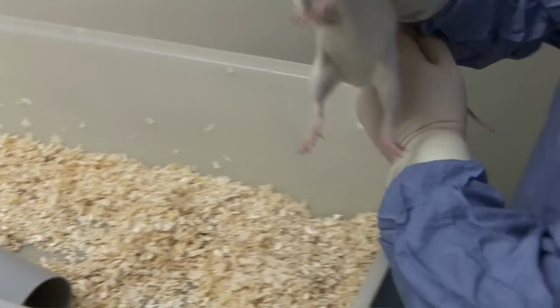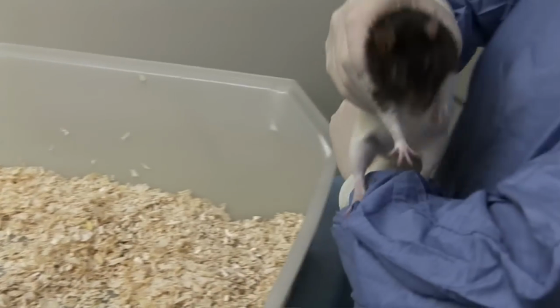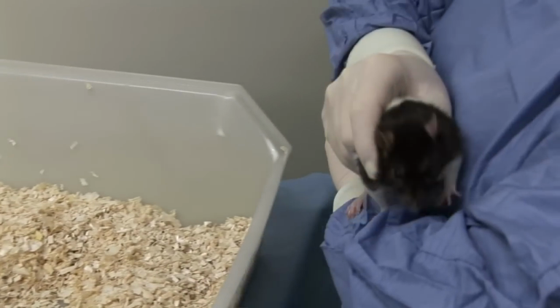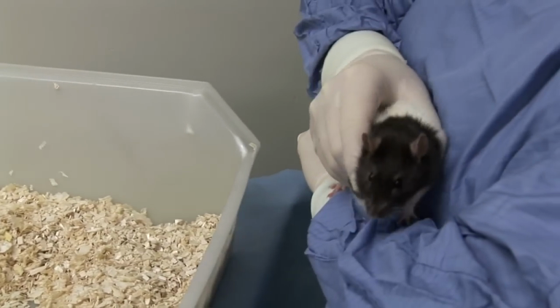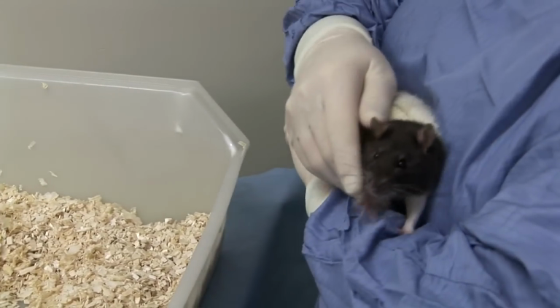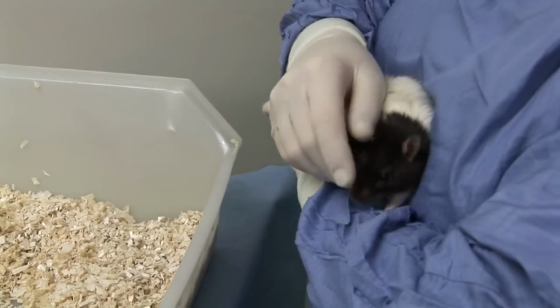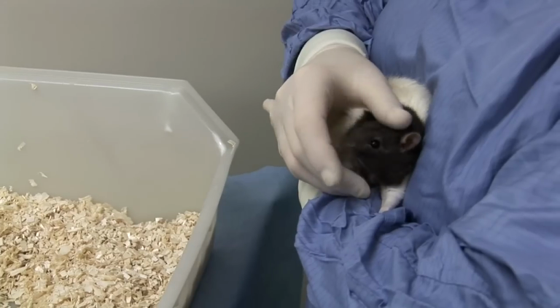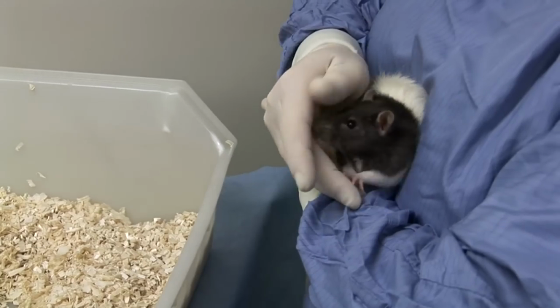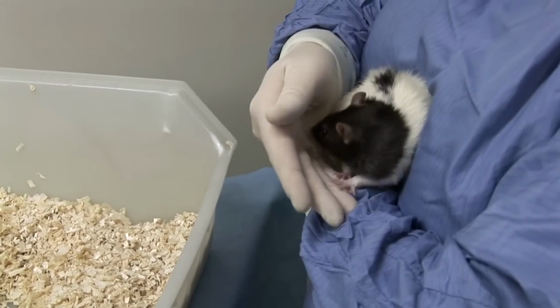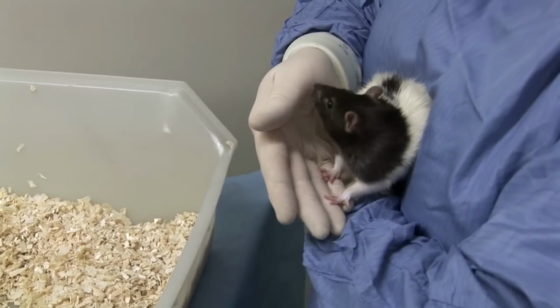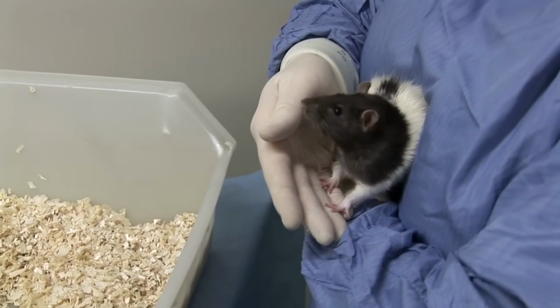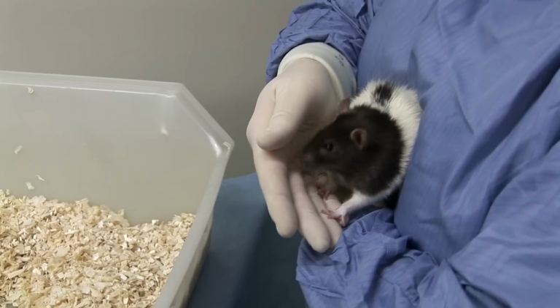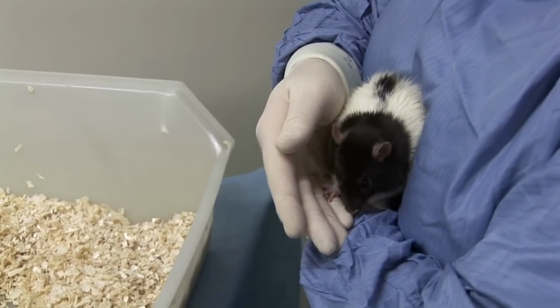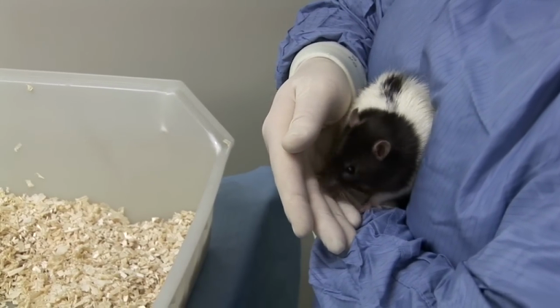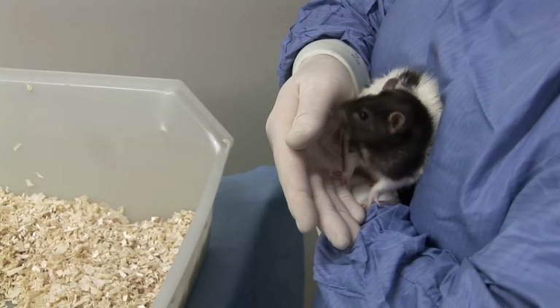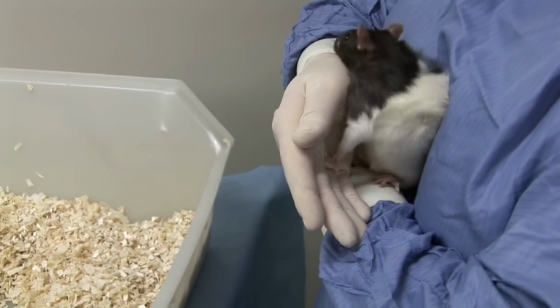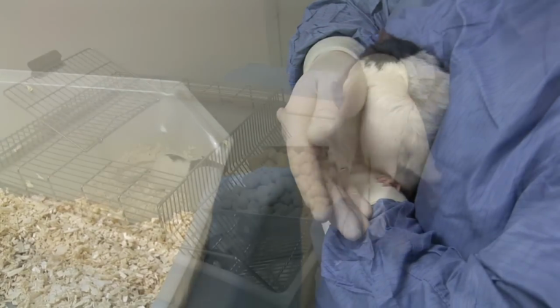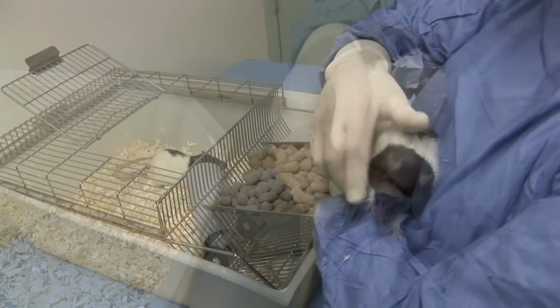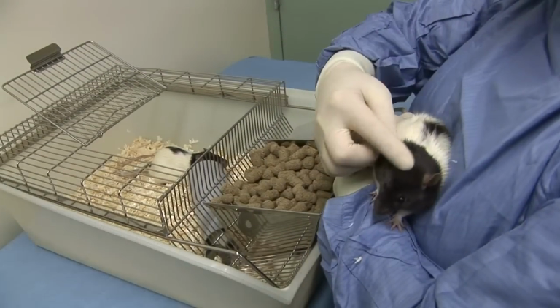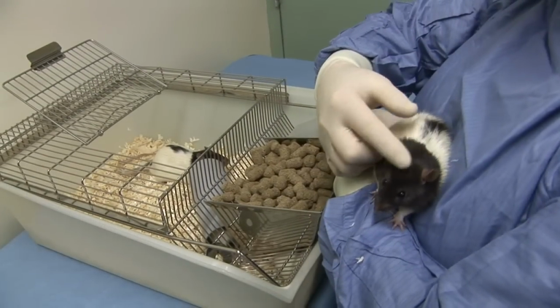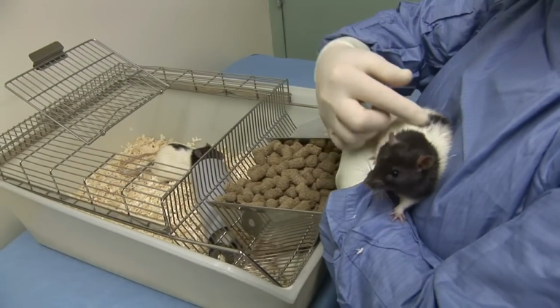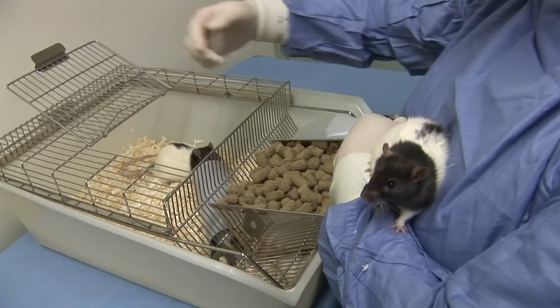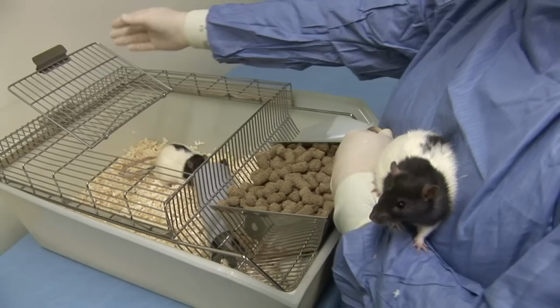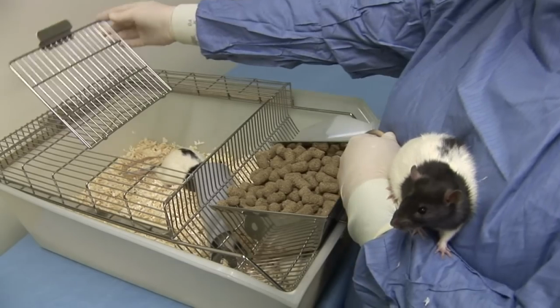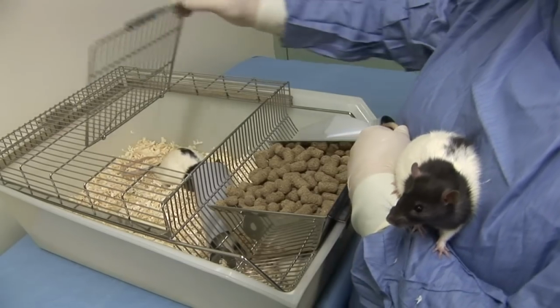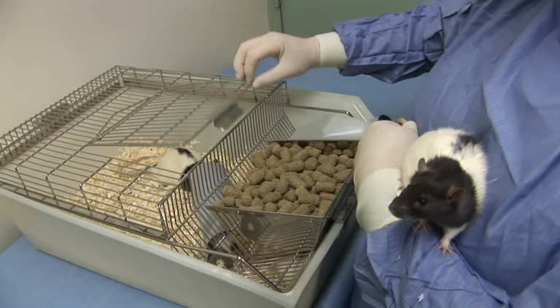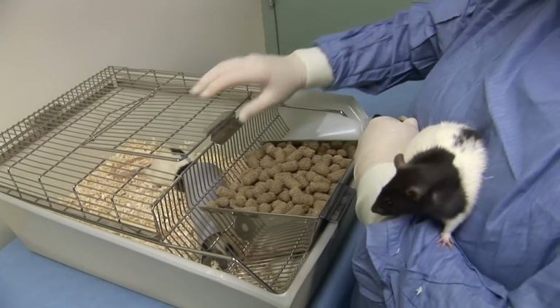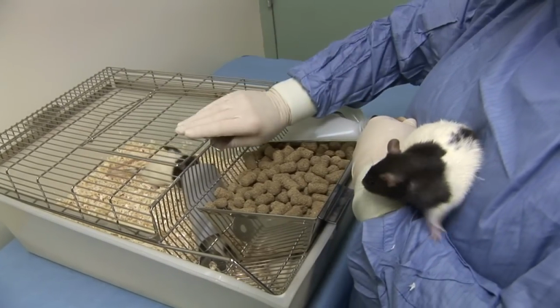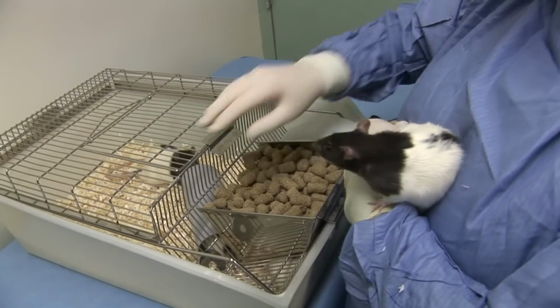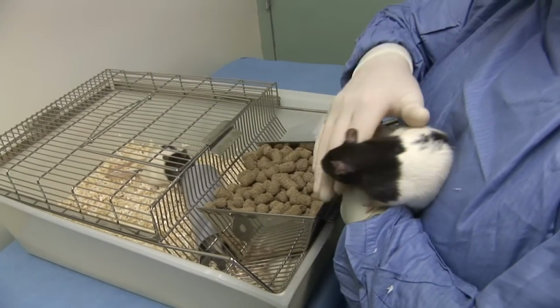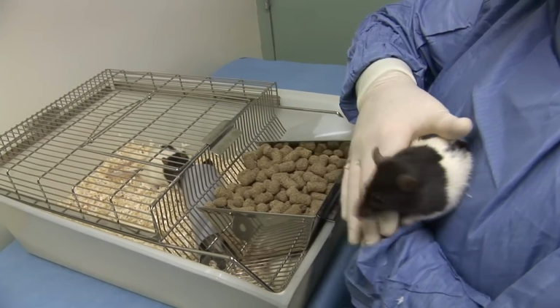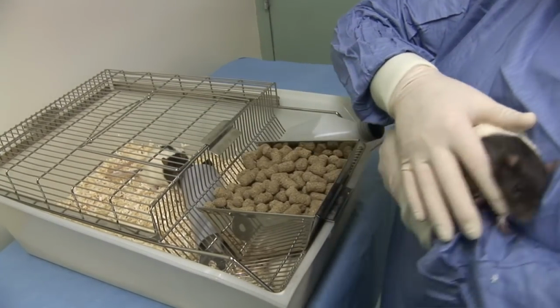It can then be held resting against your chest or arm while maintaining a gentle grasp around its shoulders and with its hindquarters supported. The cage lid may need to be replaced to avoid the other animals climbing out of the cage.